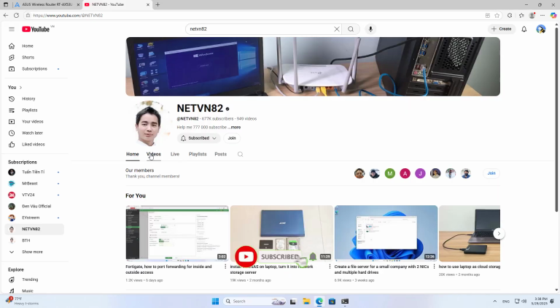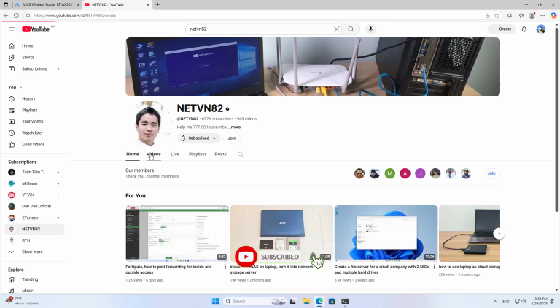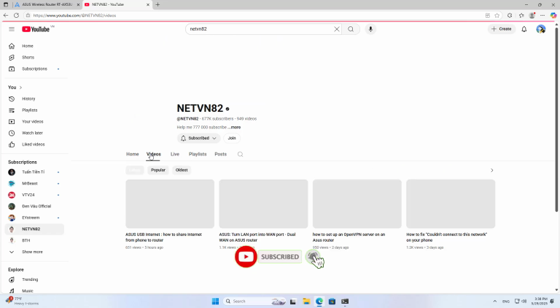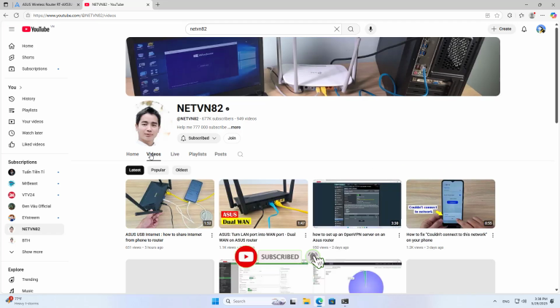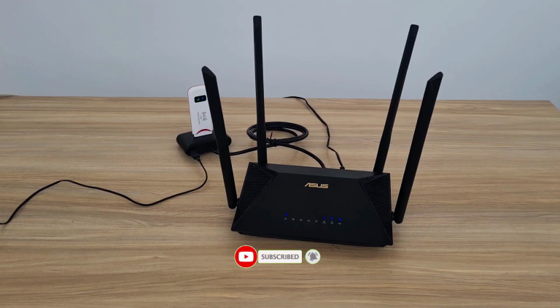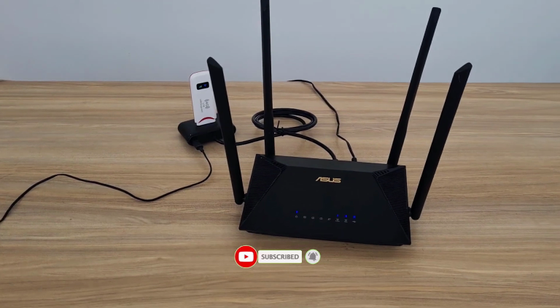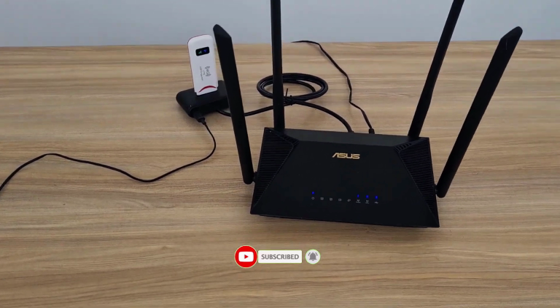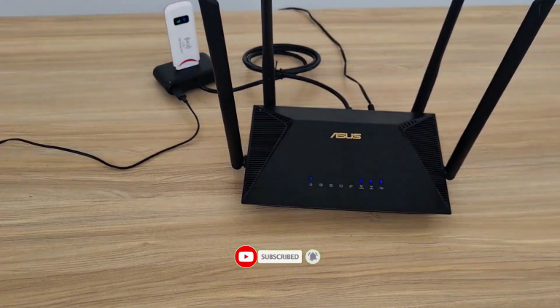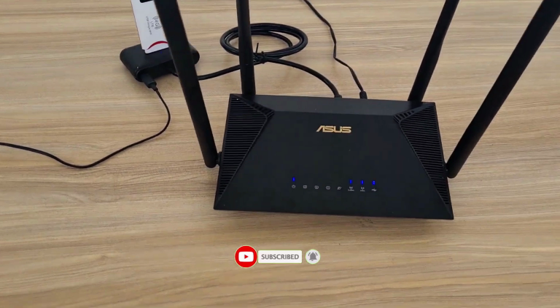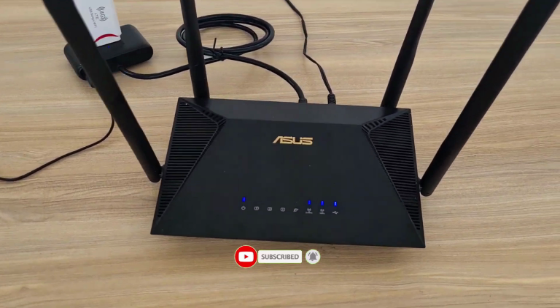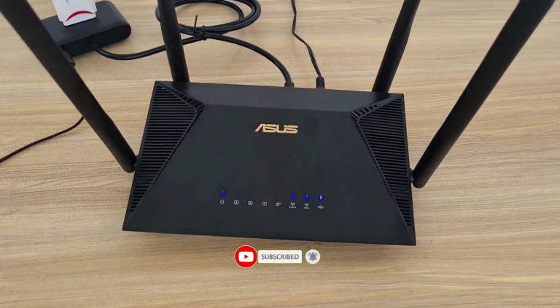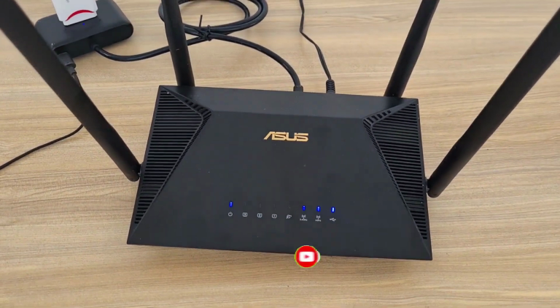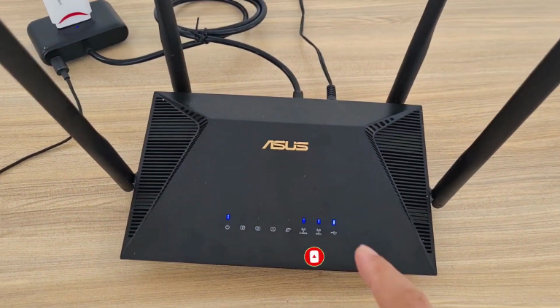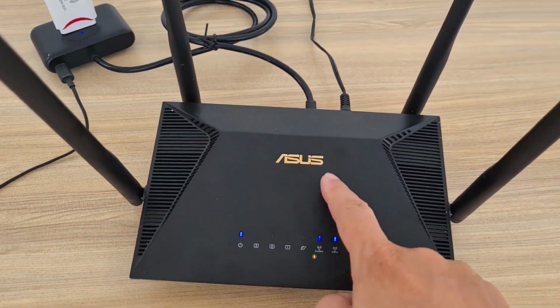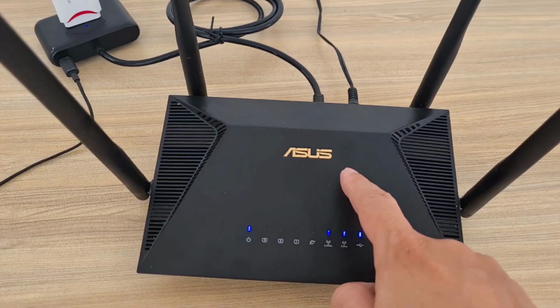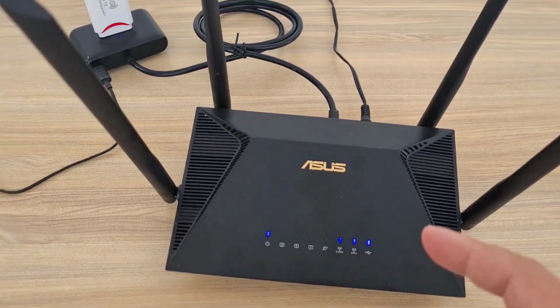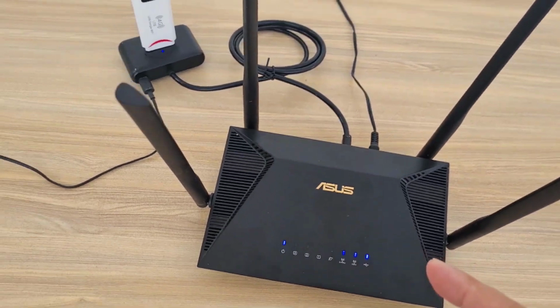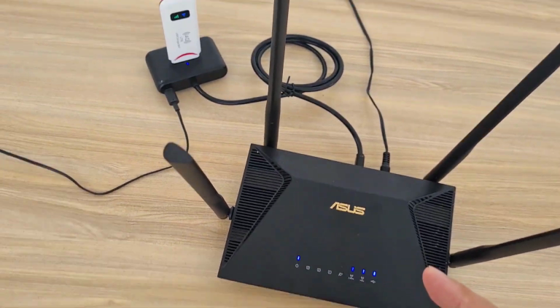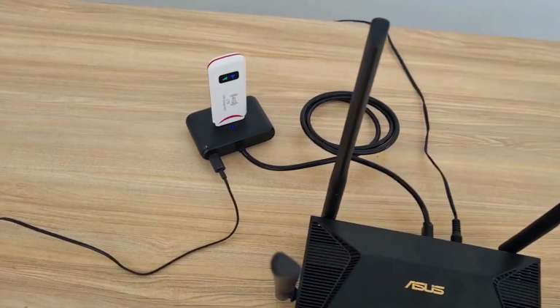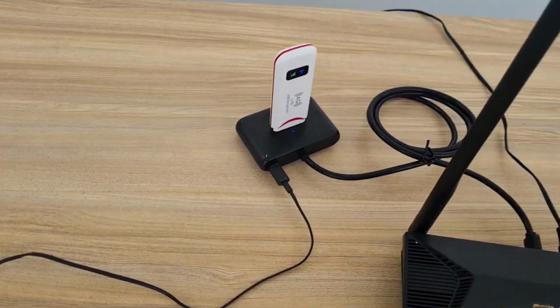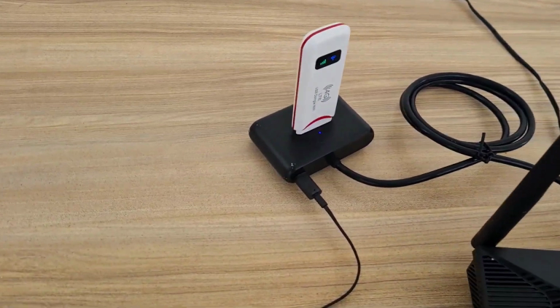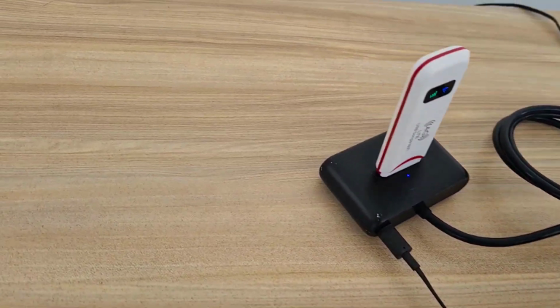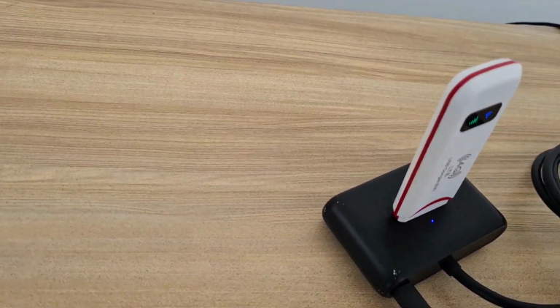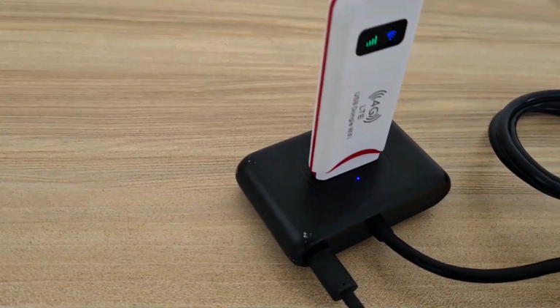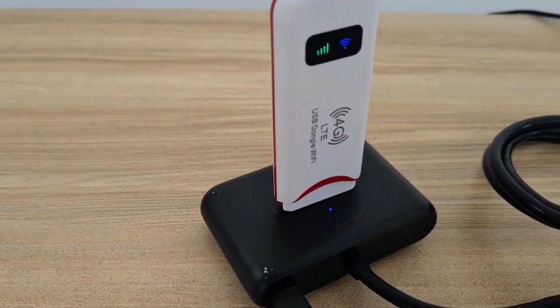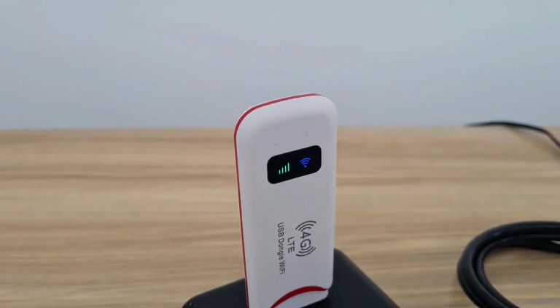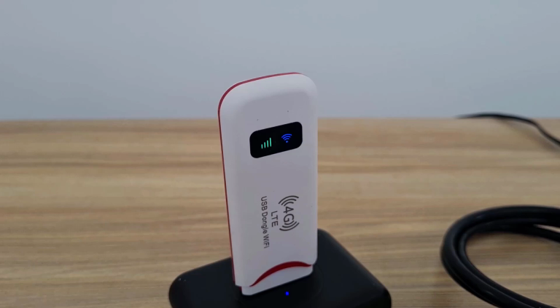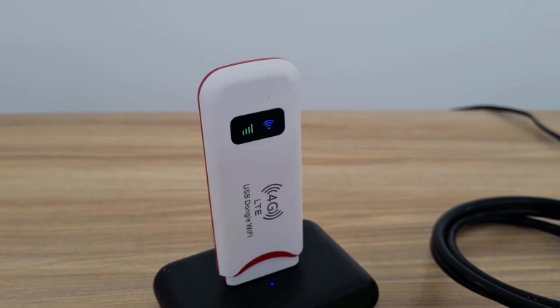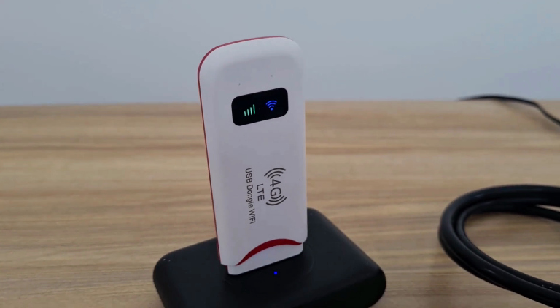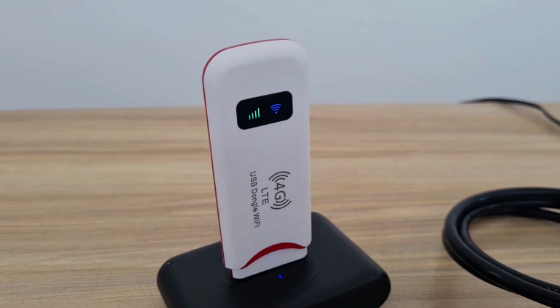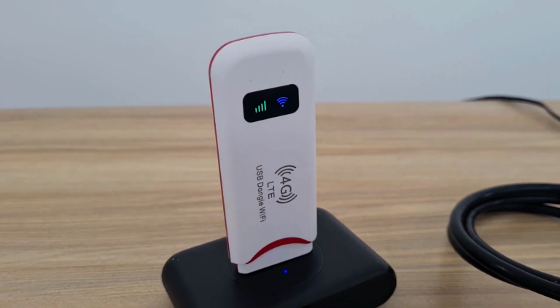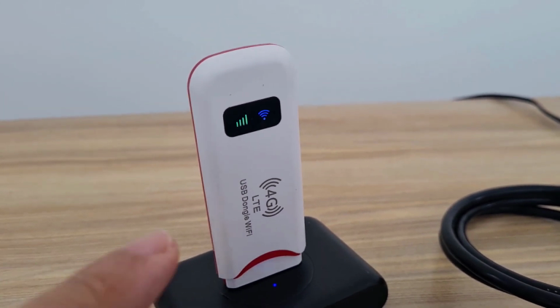Don't forget to like and subscribe. This is the status light on the device — it shows the signal strength and confirms the device is connected.